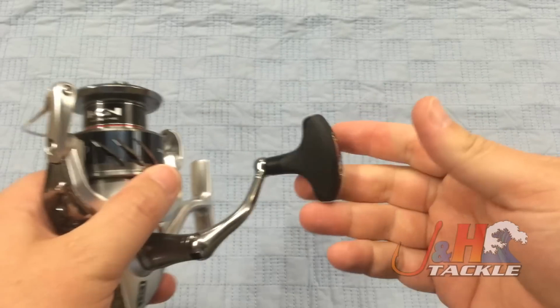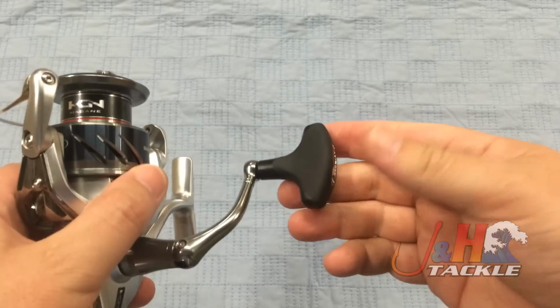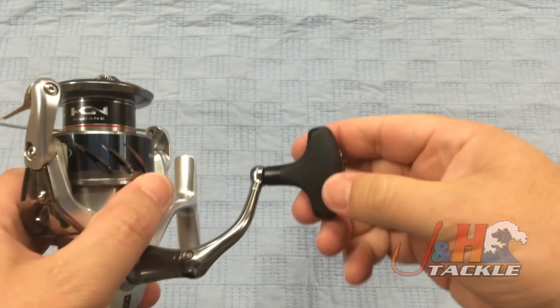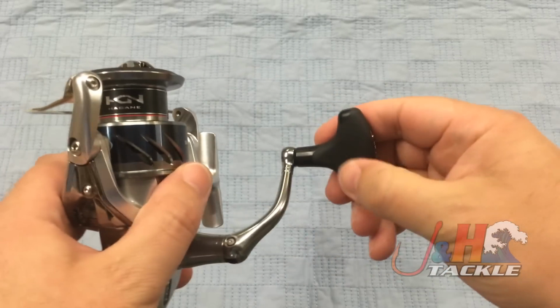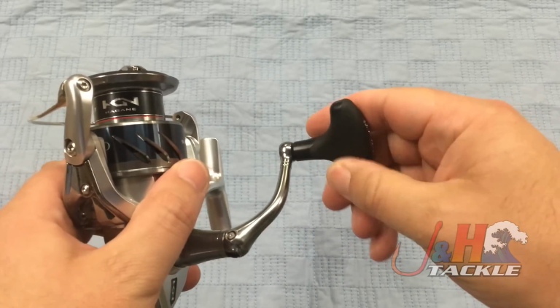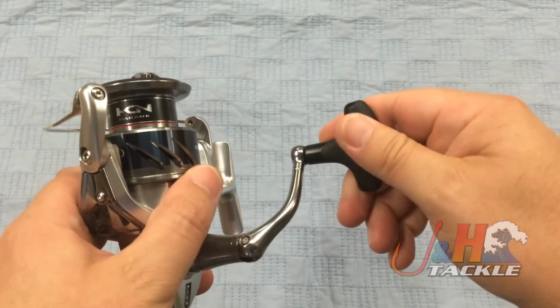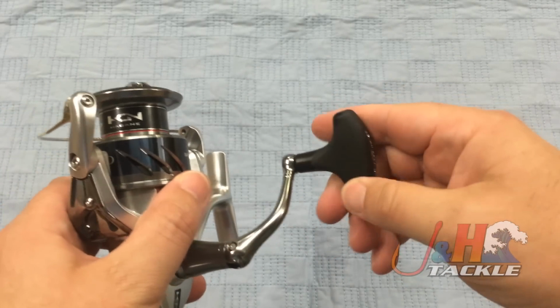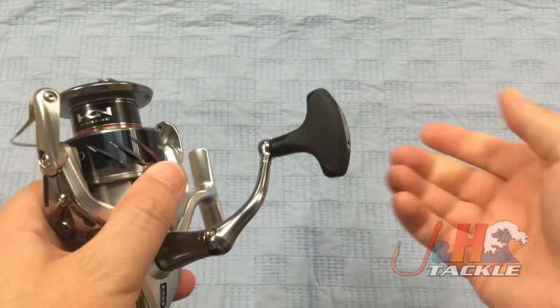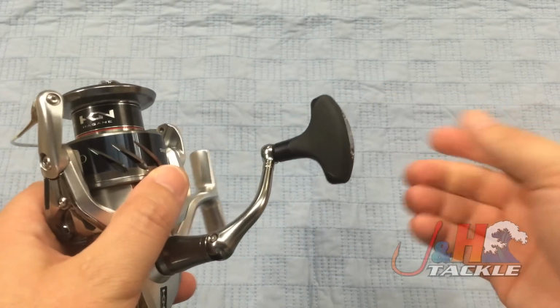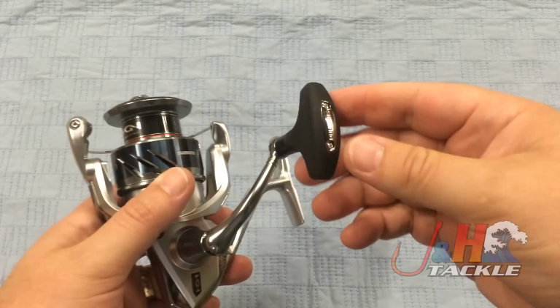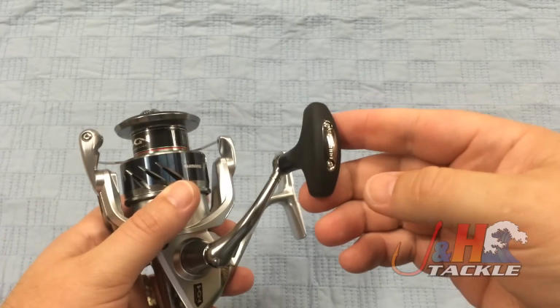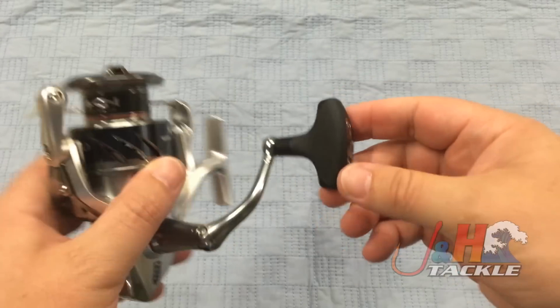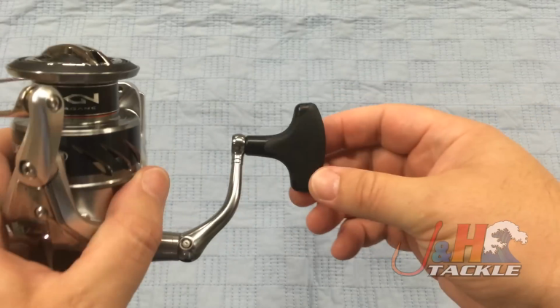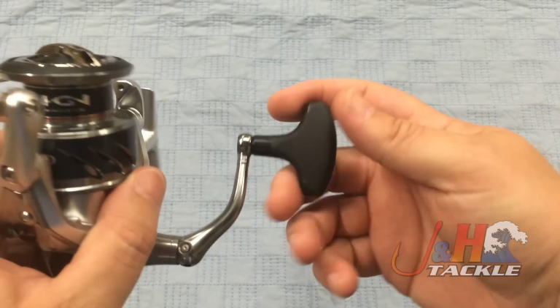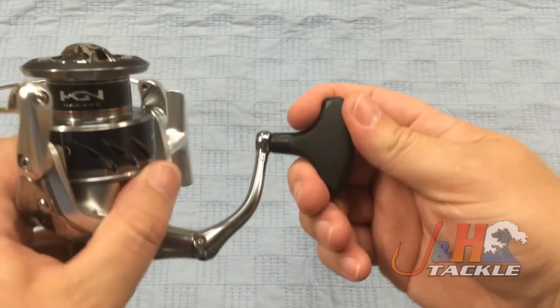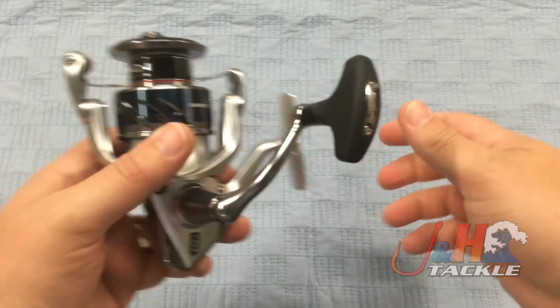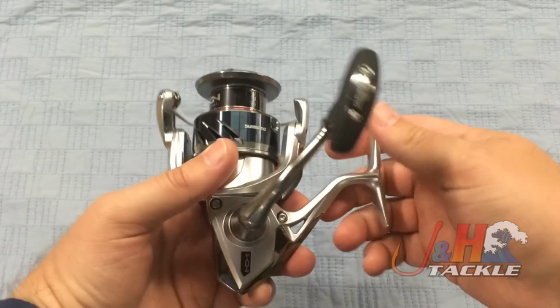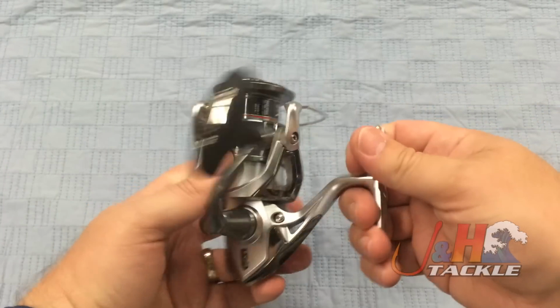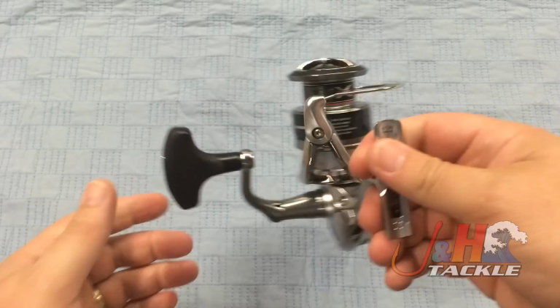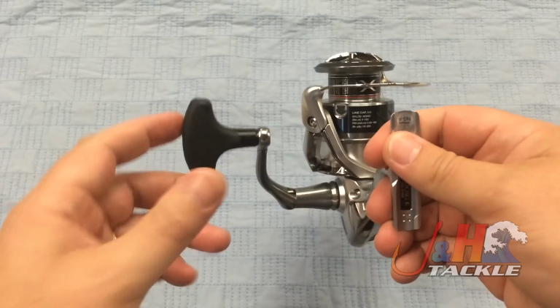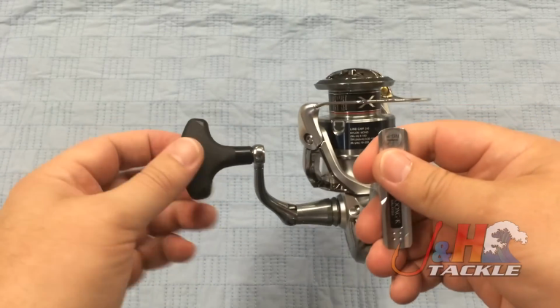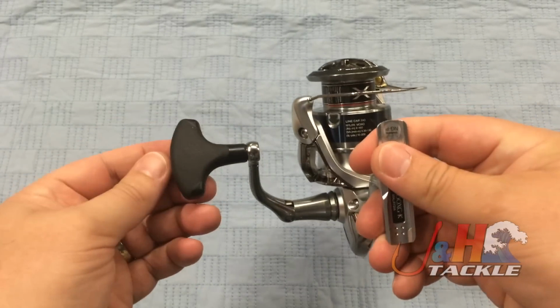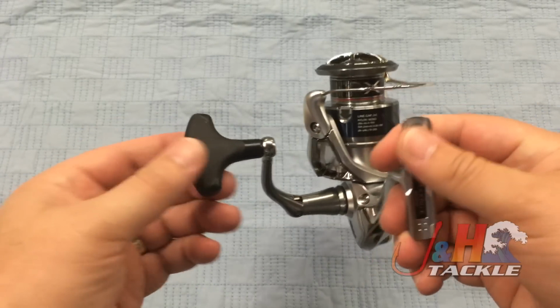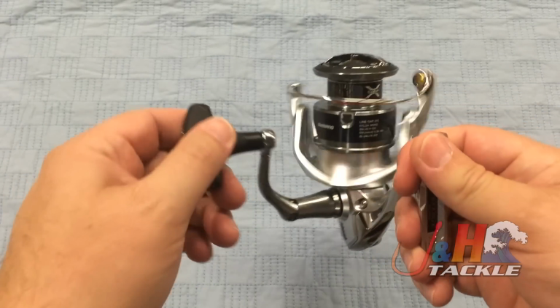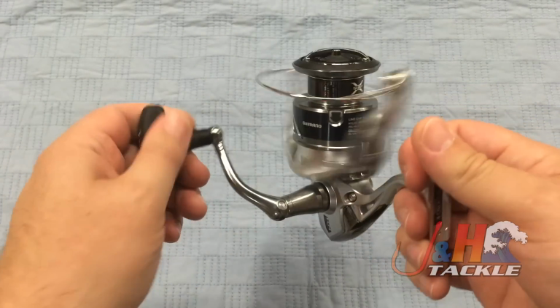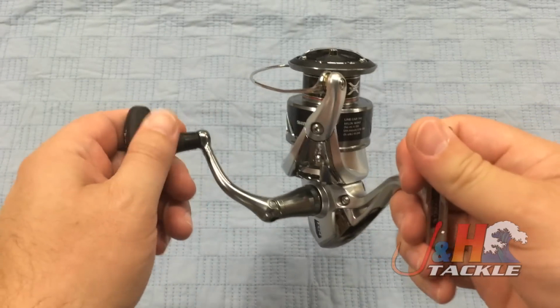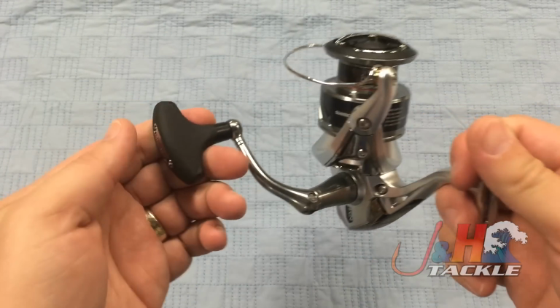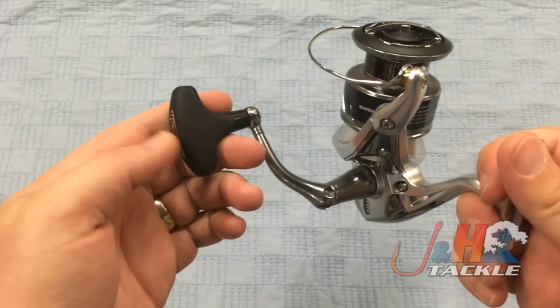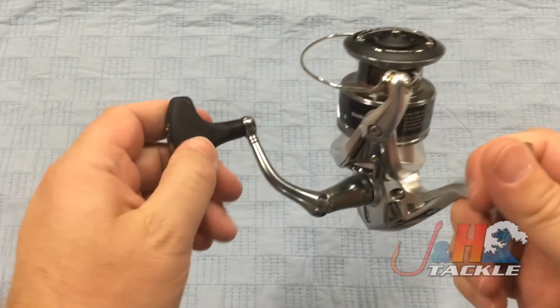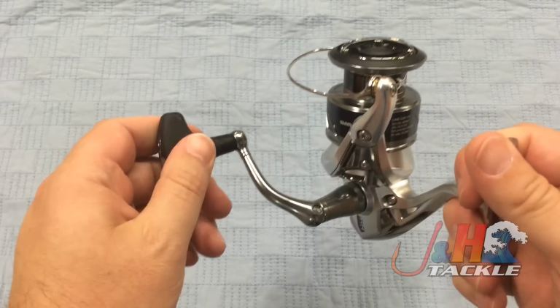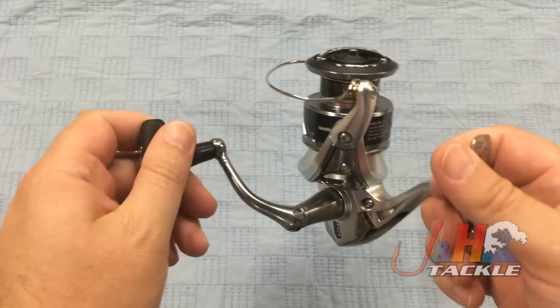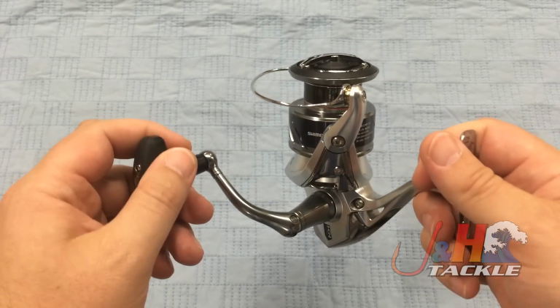Really nice handle — it's a rubberized T-bar. Really comfortable, feels really good in your hand. If you get wet or get bait on there, you don't have to worry about it slipping out. It's really tactile.